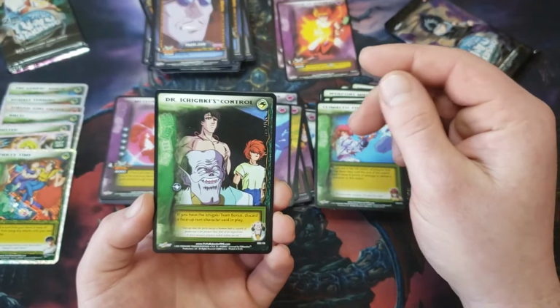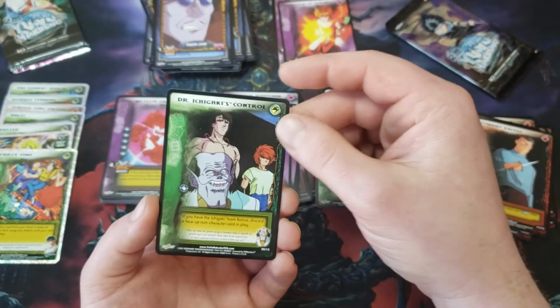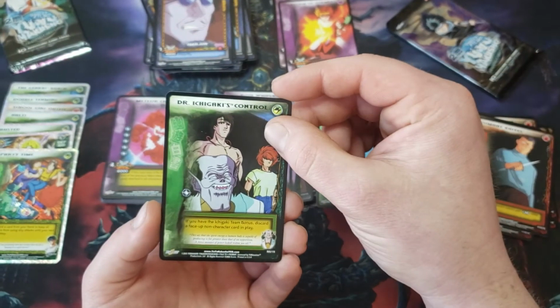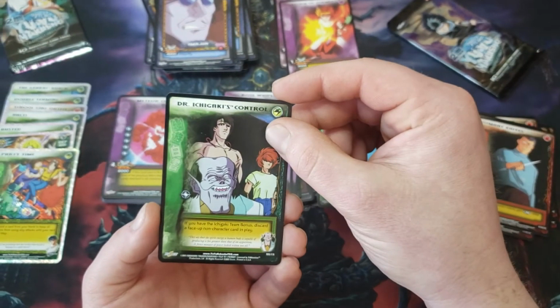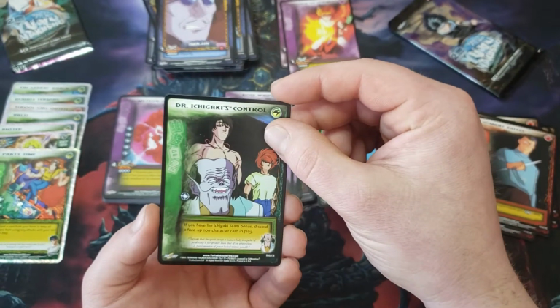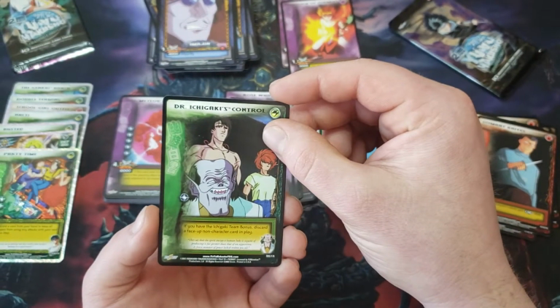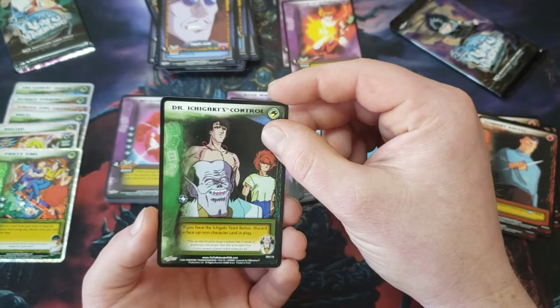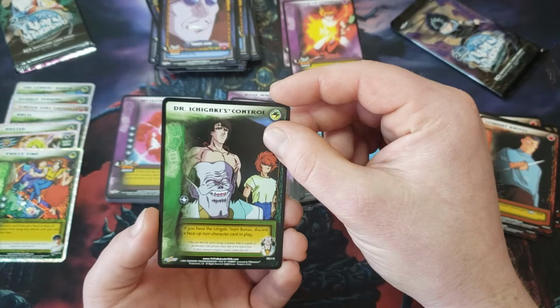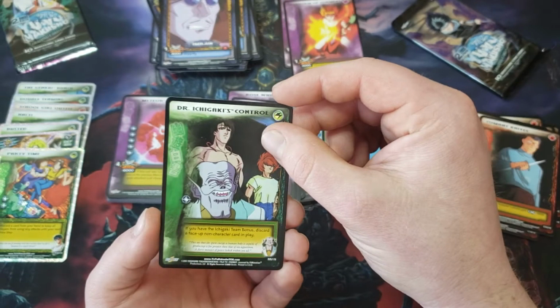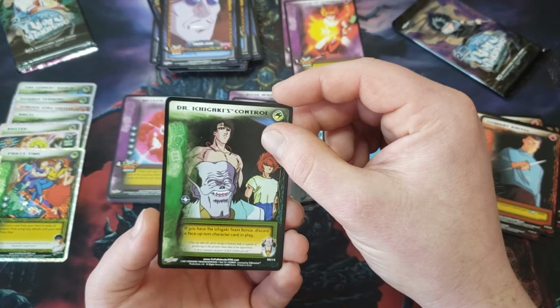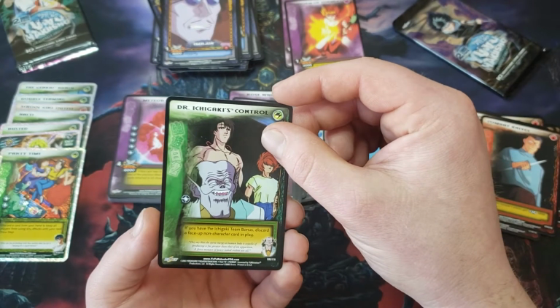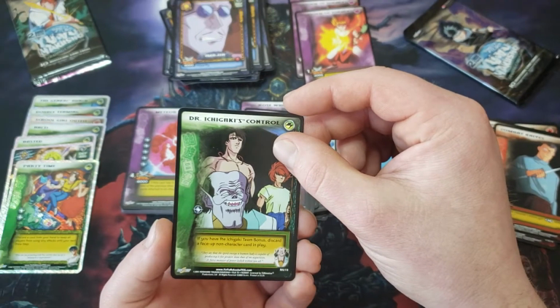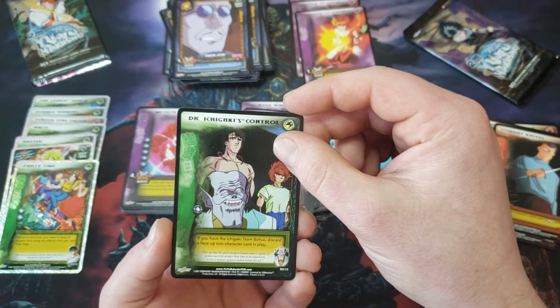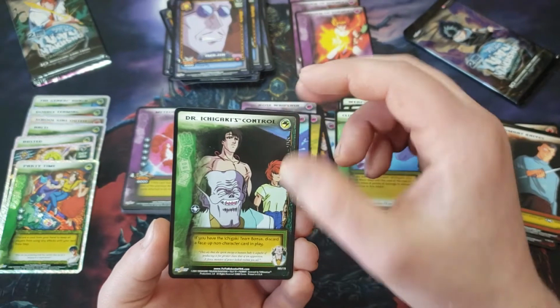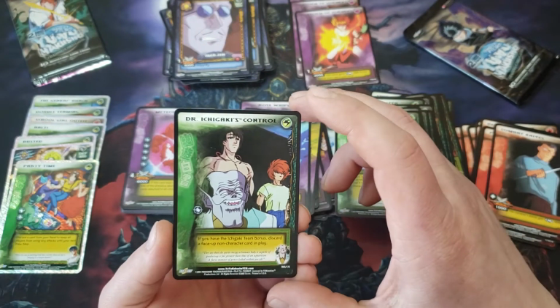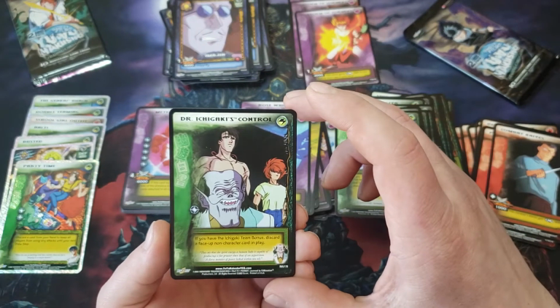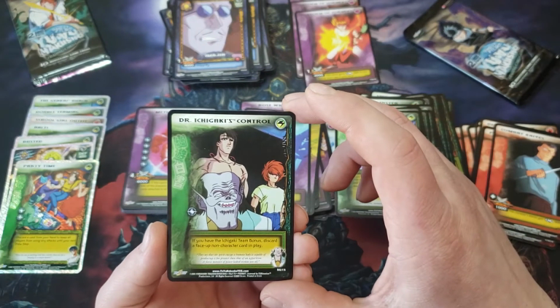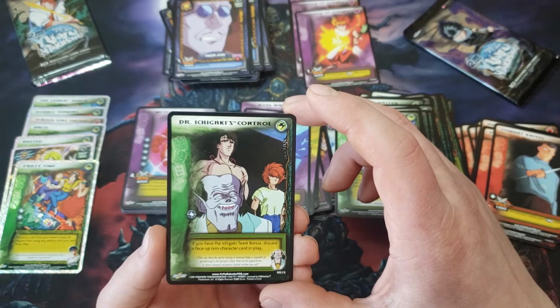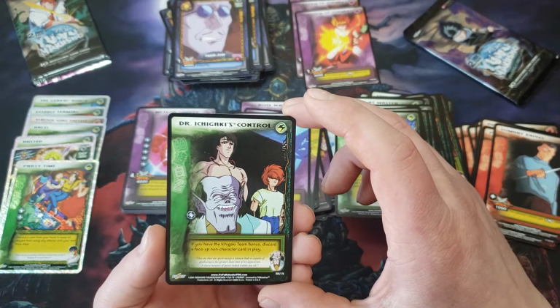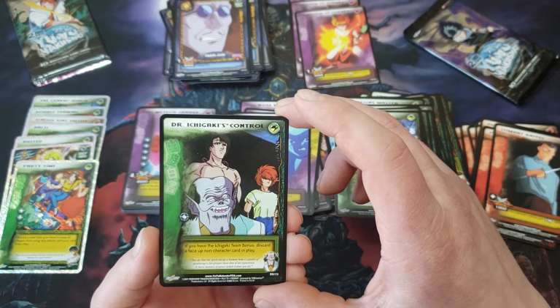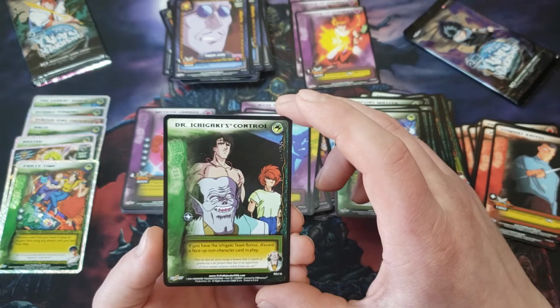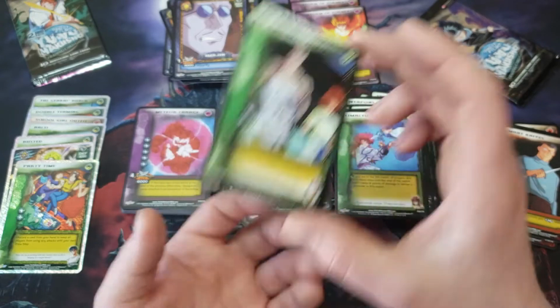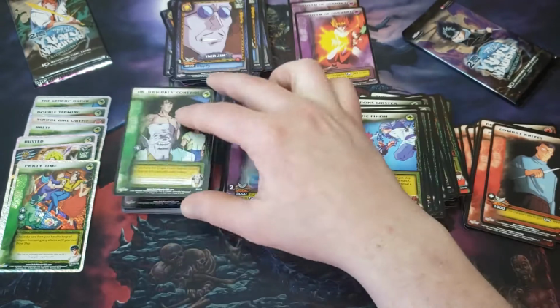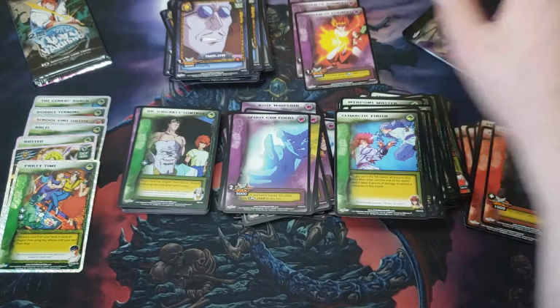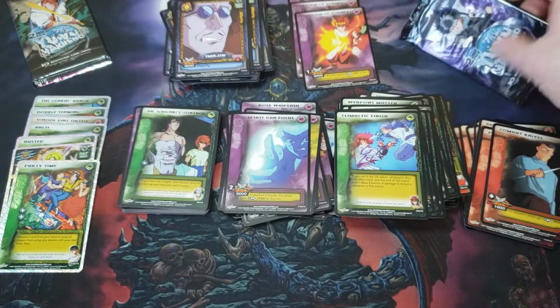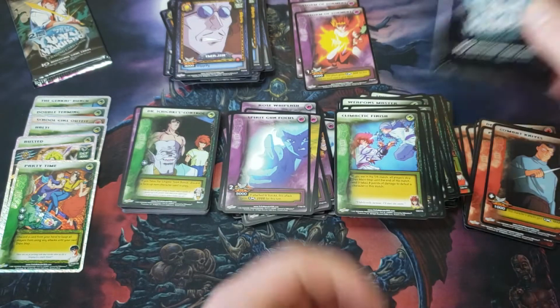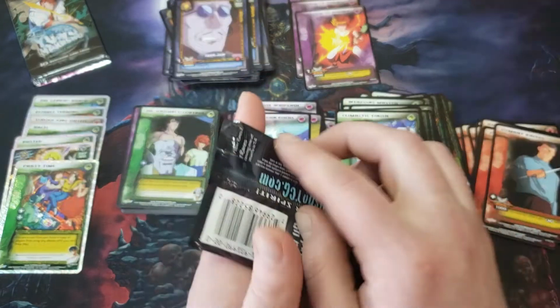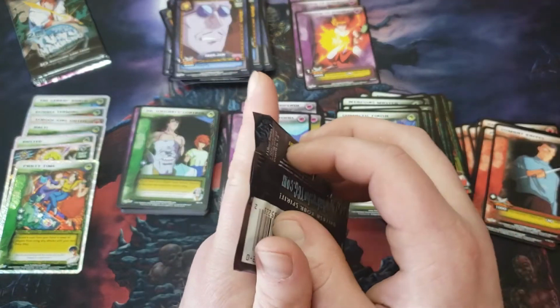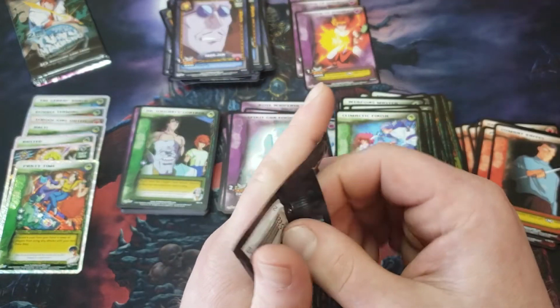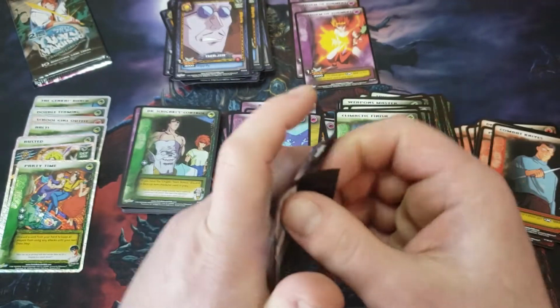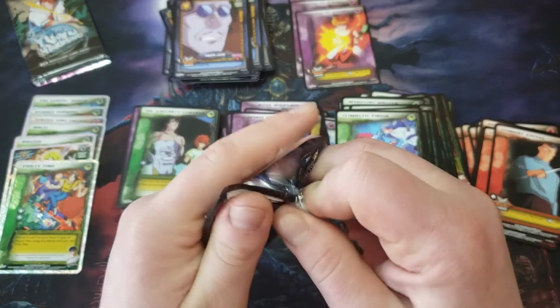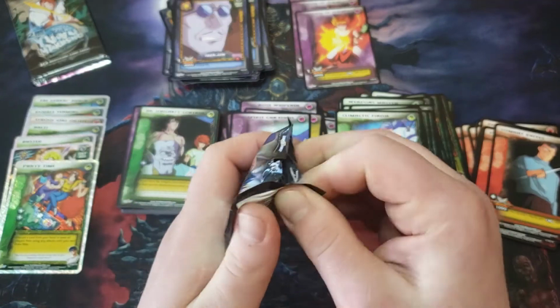Dr. Ichigaki's Control: if you have Team Ichigaki bonus, discard a face-up non-character card in play. All right — two packs left.